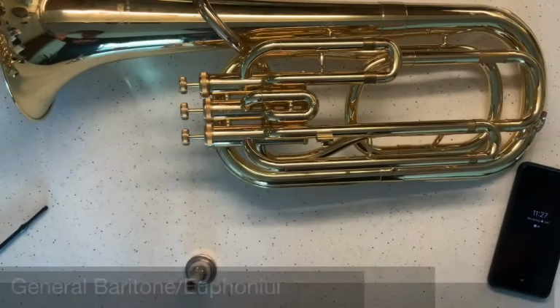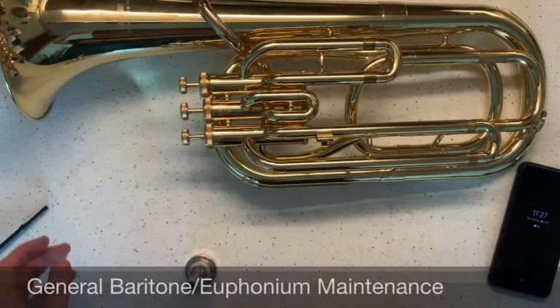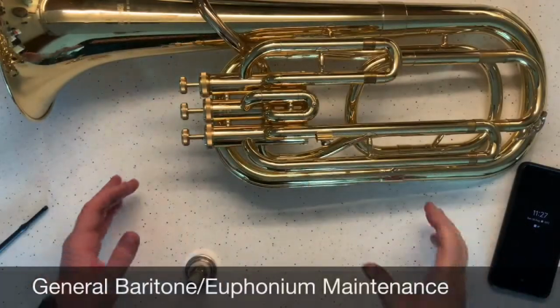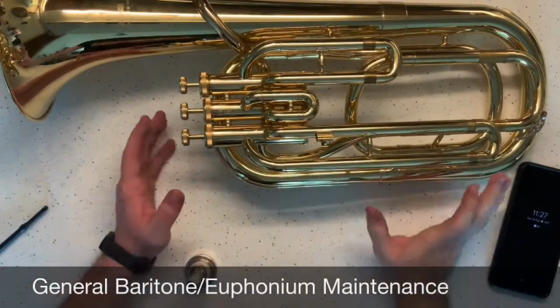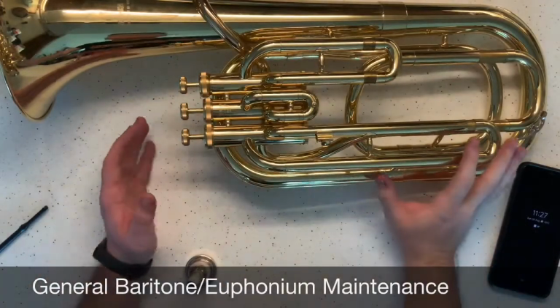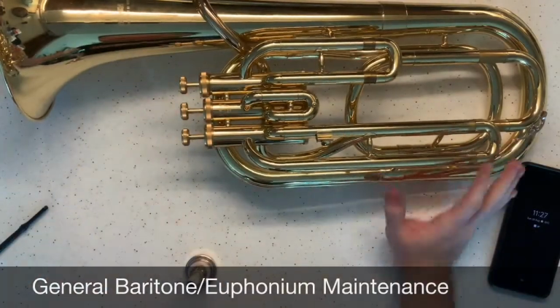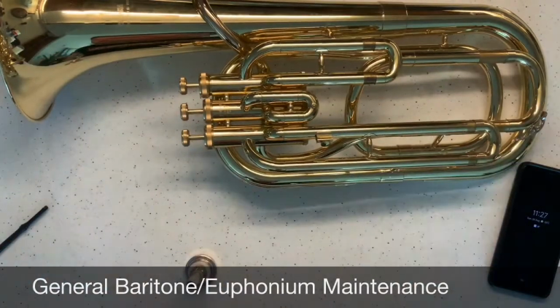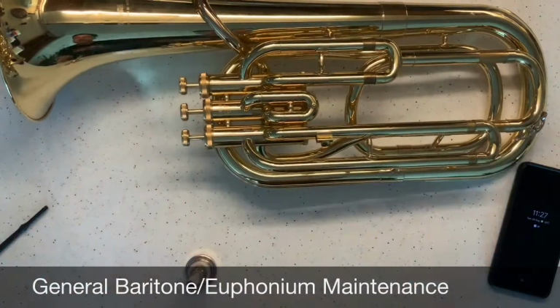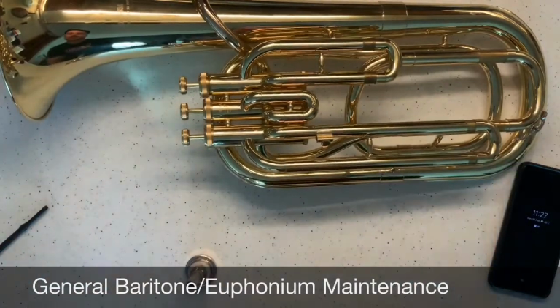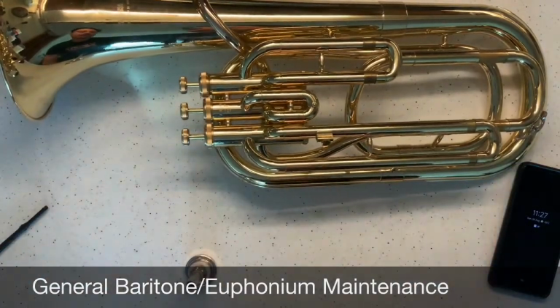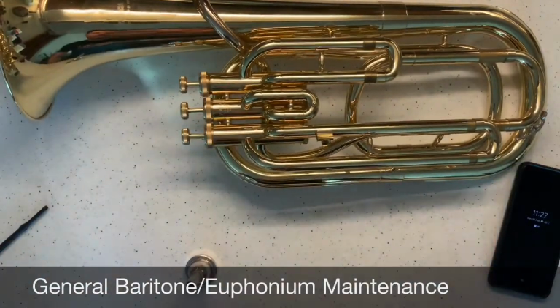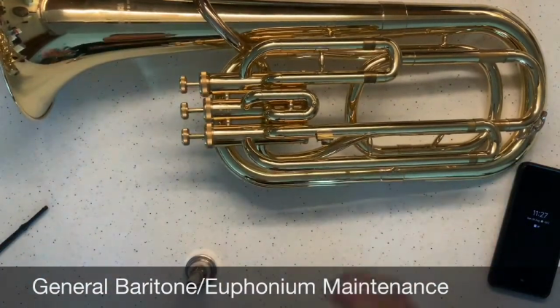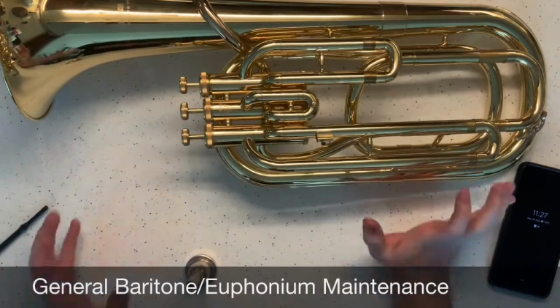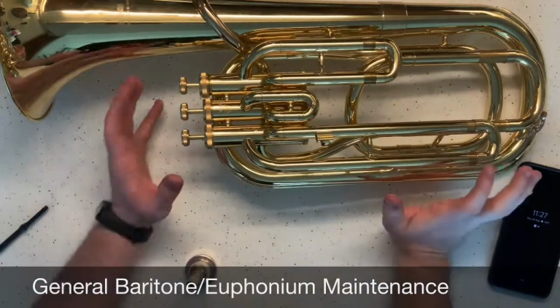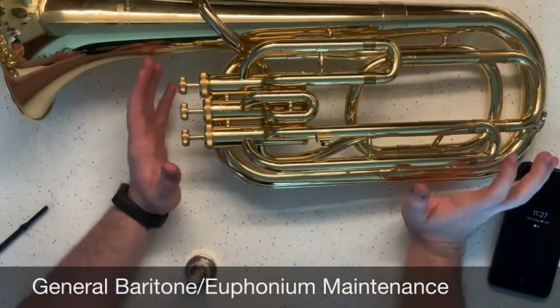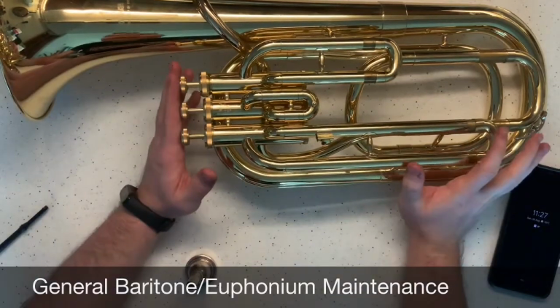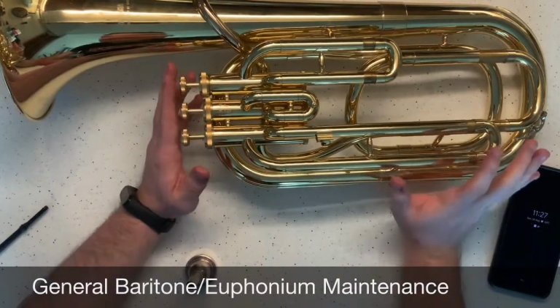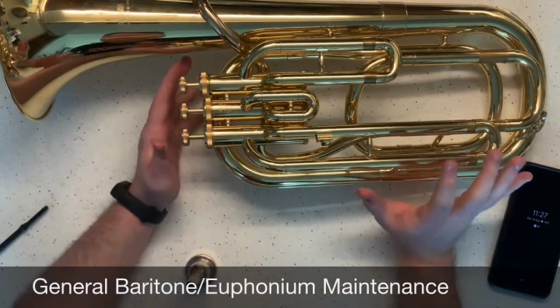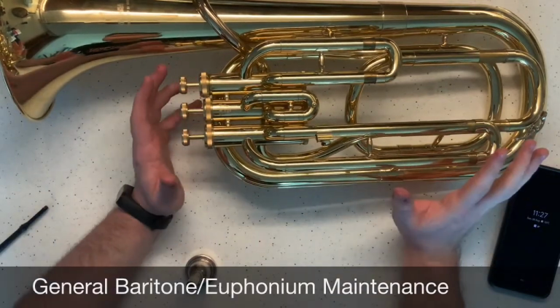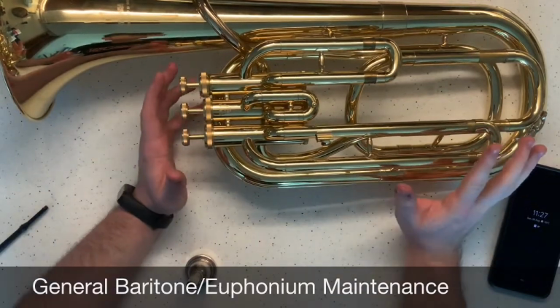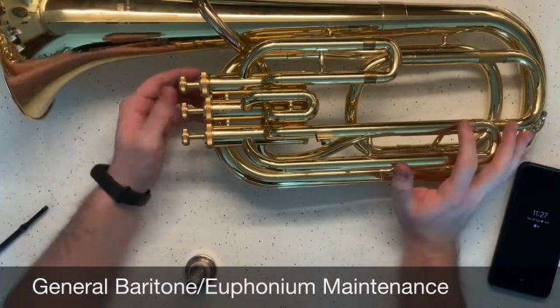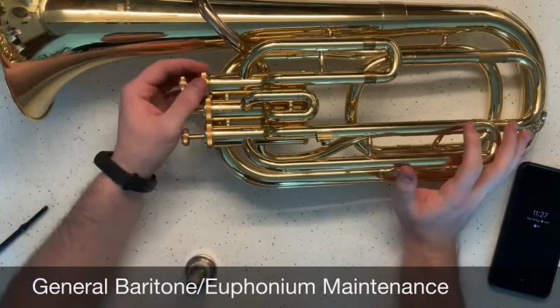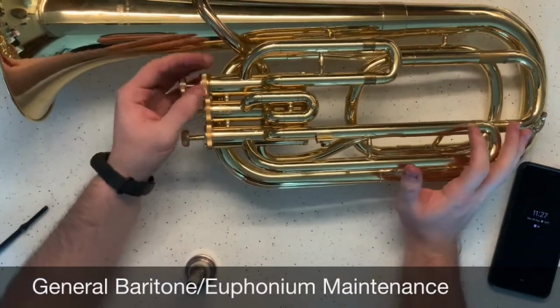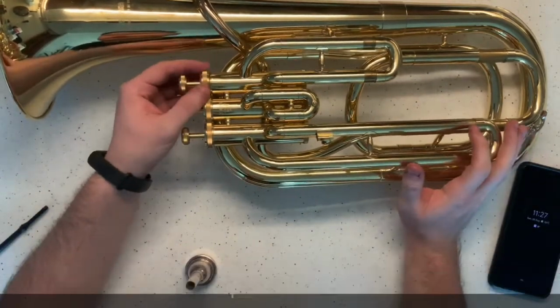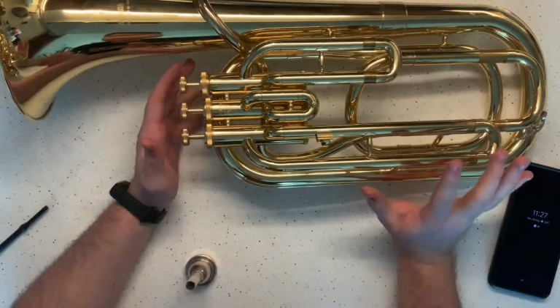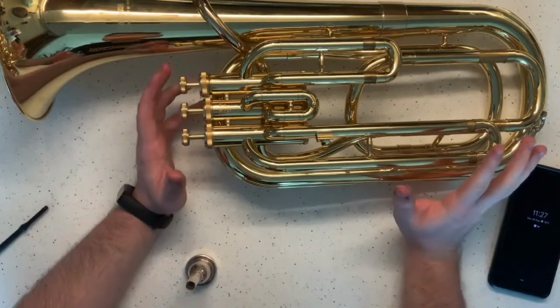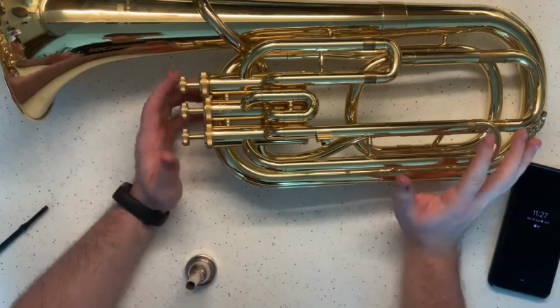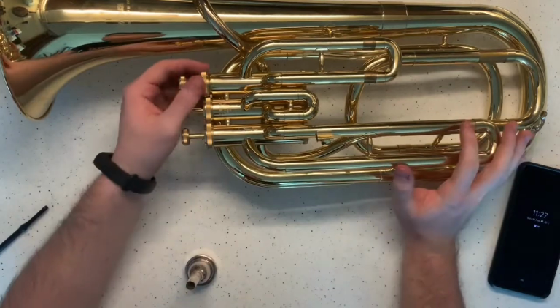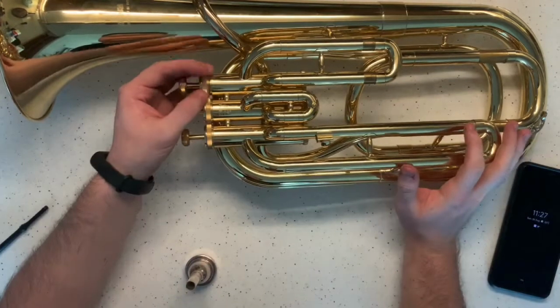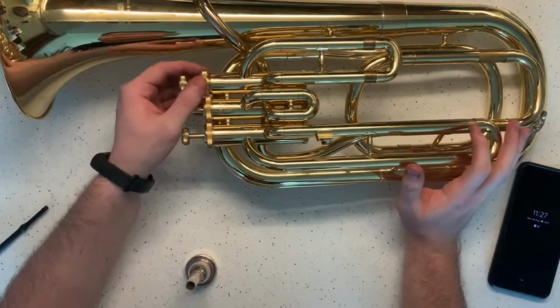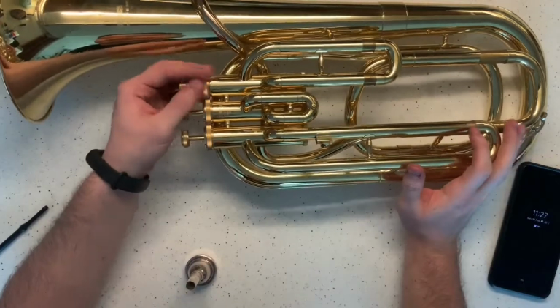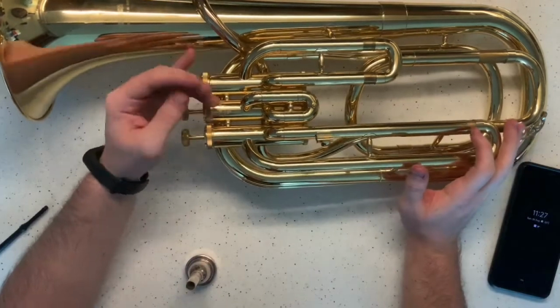Hello and welcome to your baritone and euphonium maintenance video. Today I'm going to take apart this baritone, show you how it works, show you how to repair it, show you what you need, and show you what you need to do this.